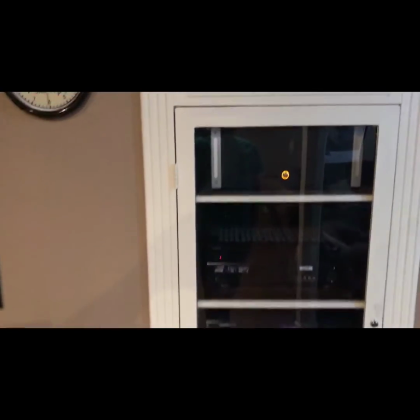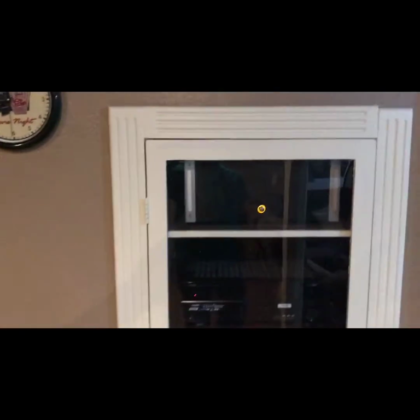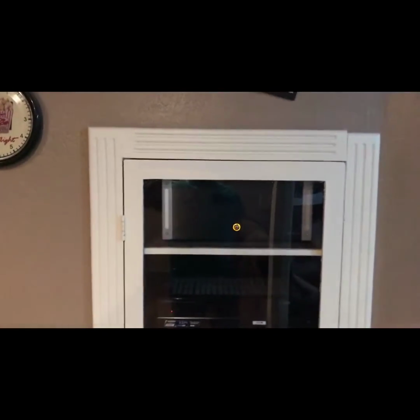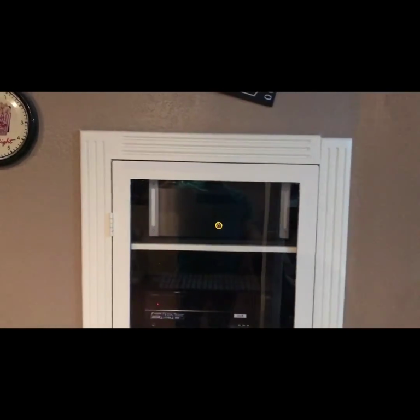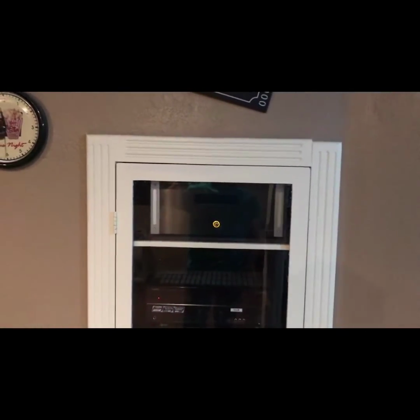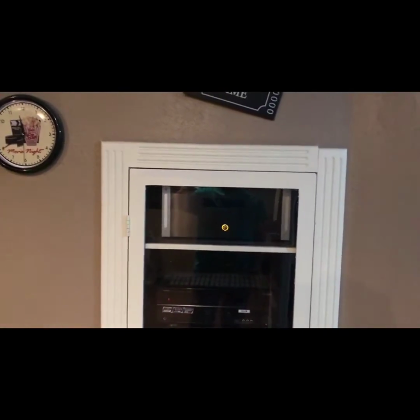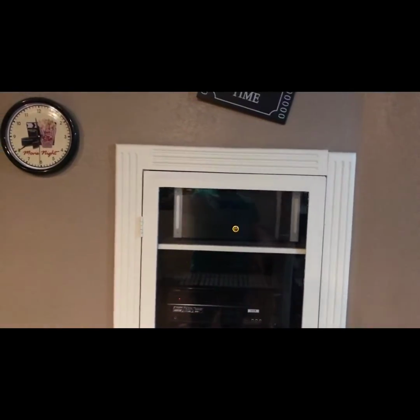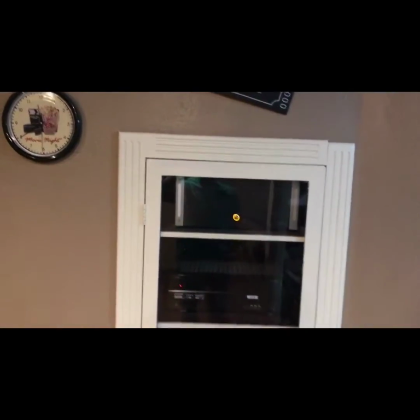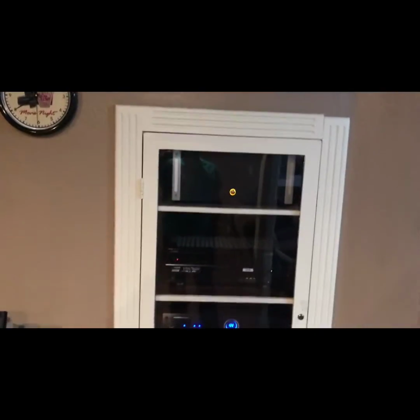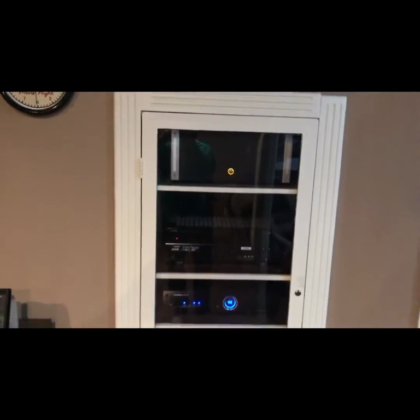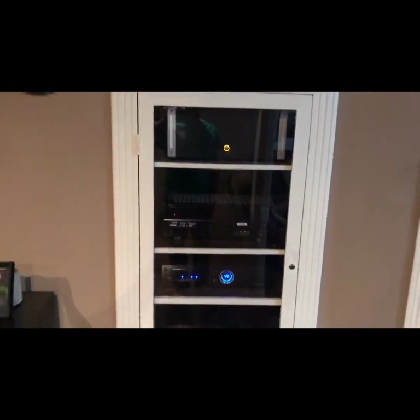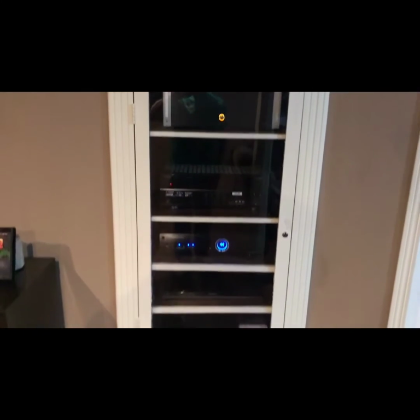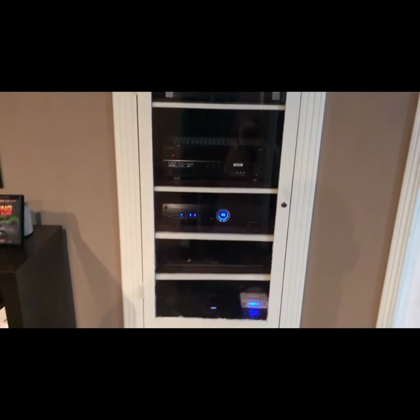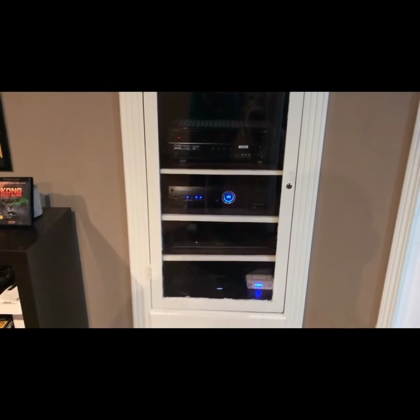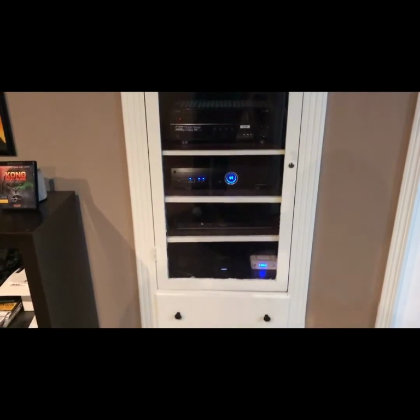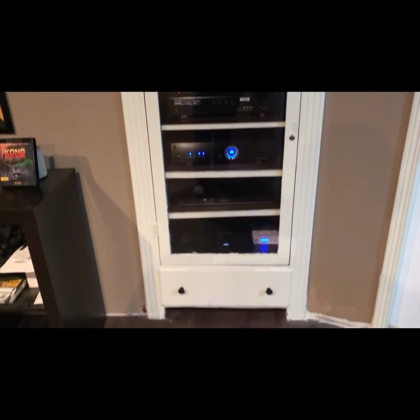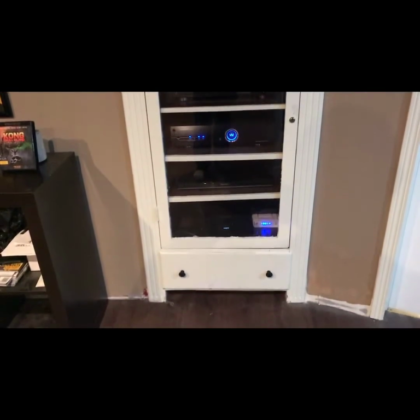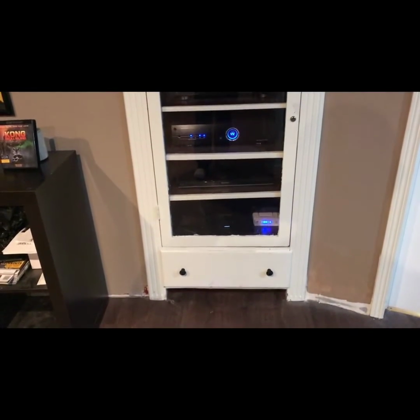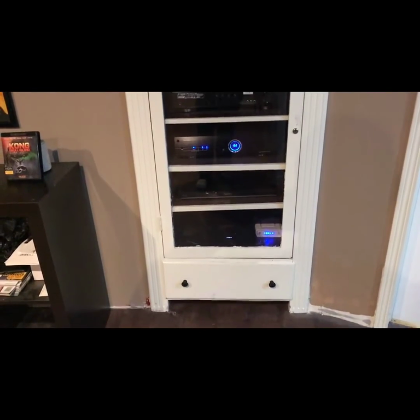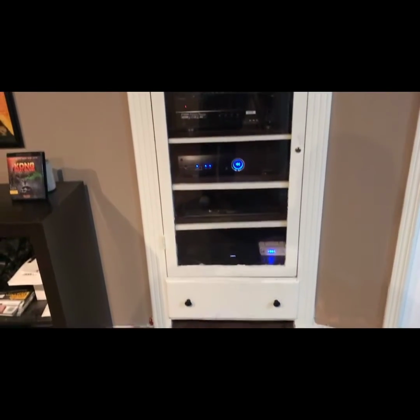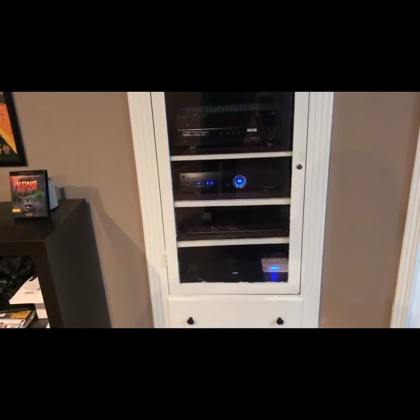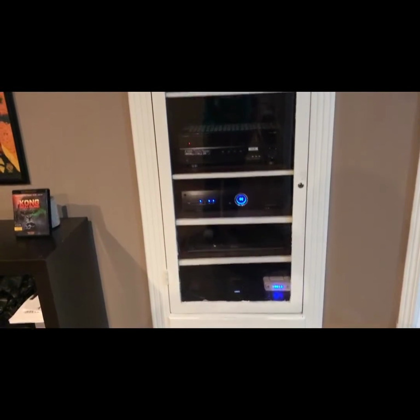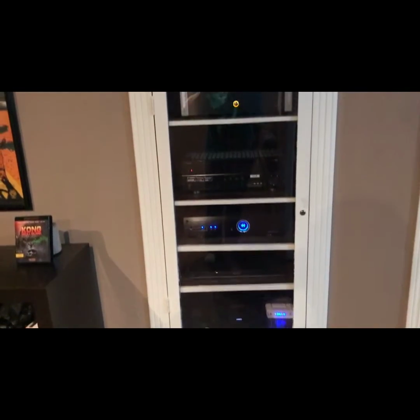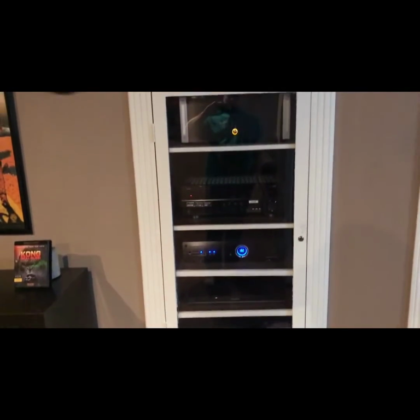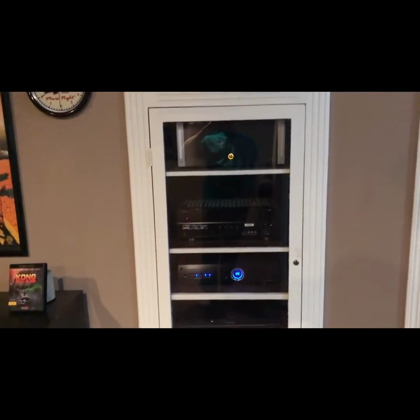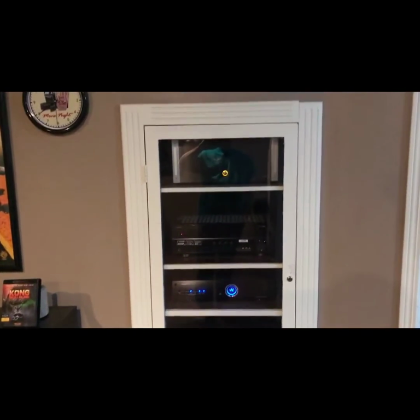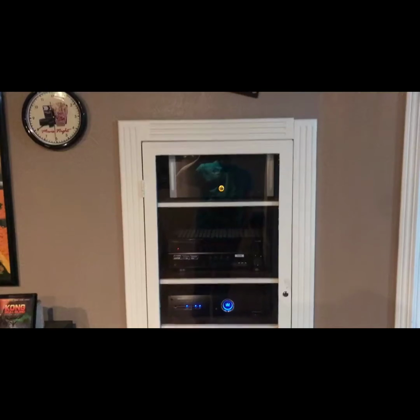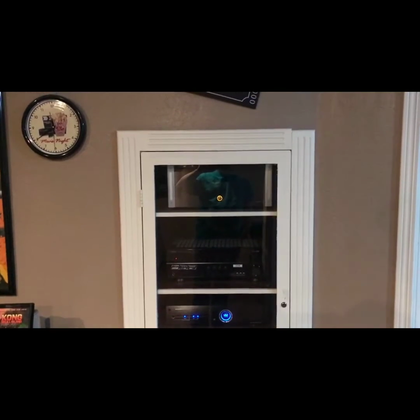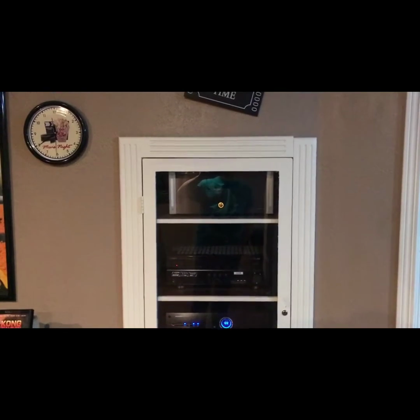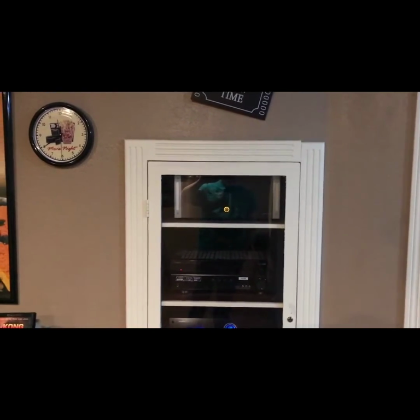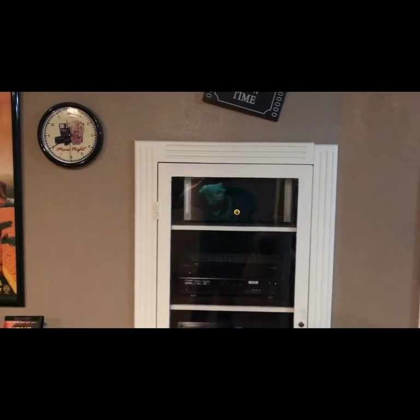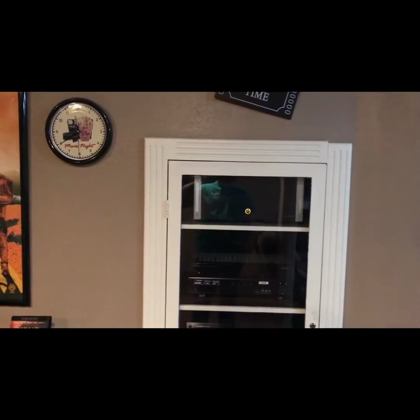And here is my equipment rack. It's a rack built into the wall — I had someone from work do this for me.